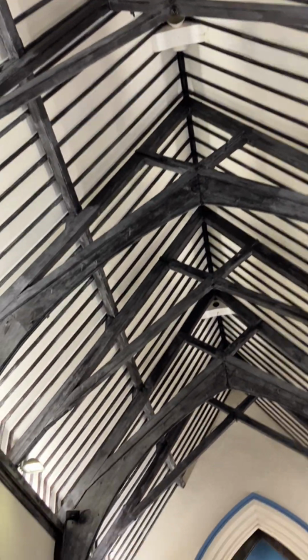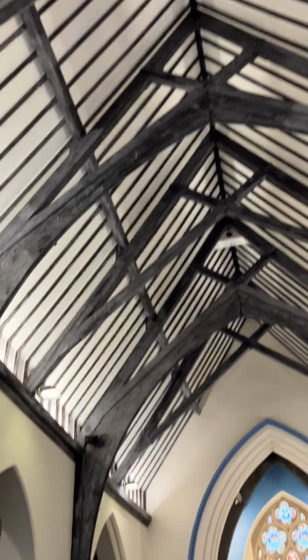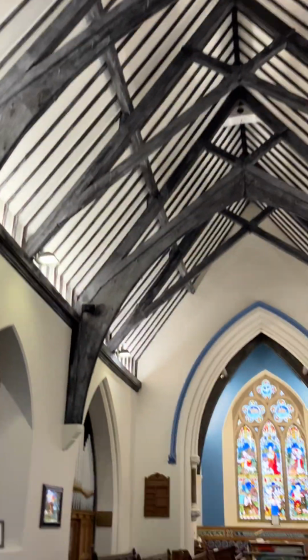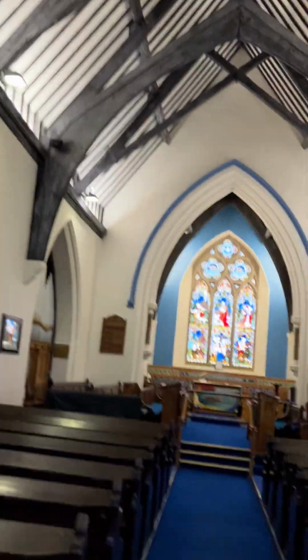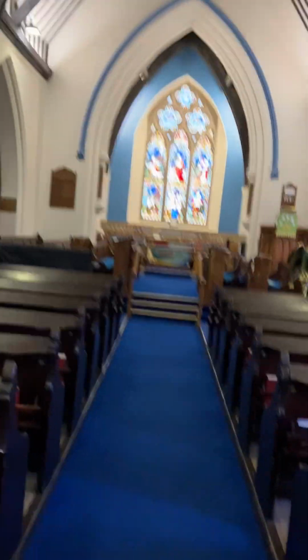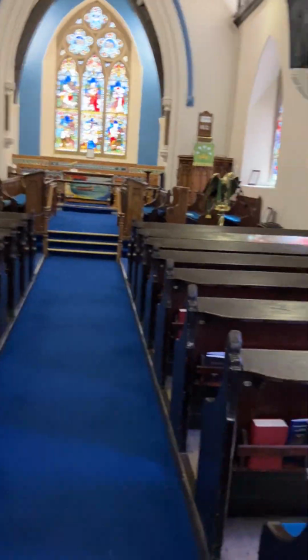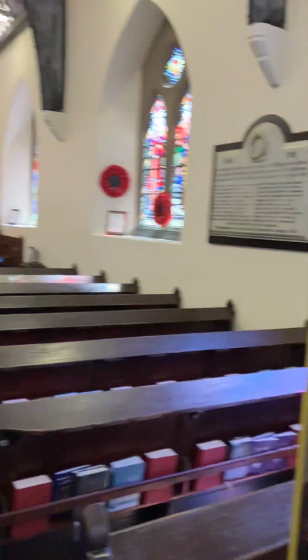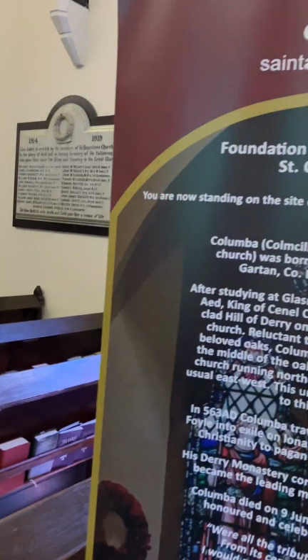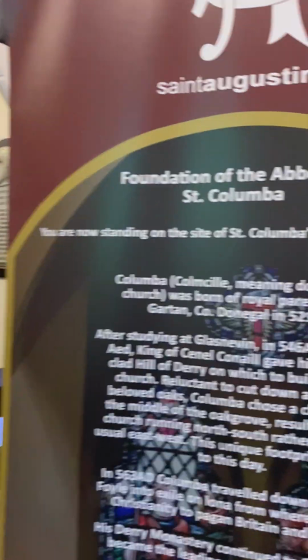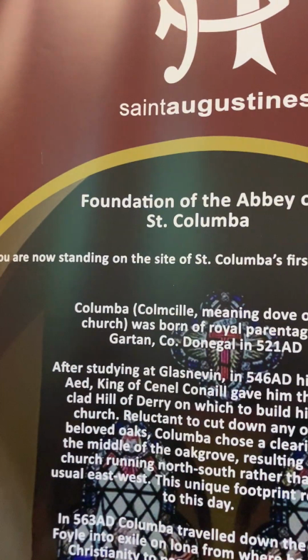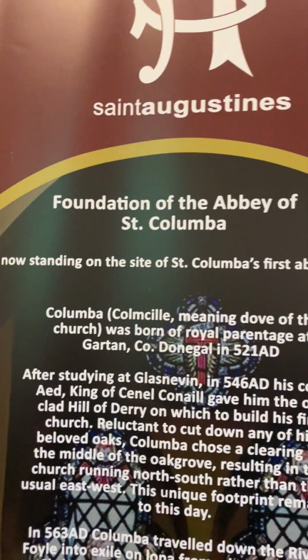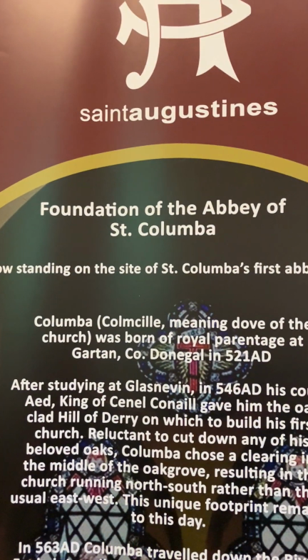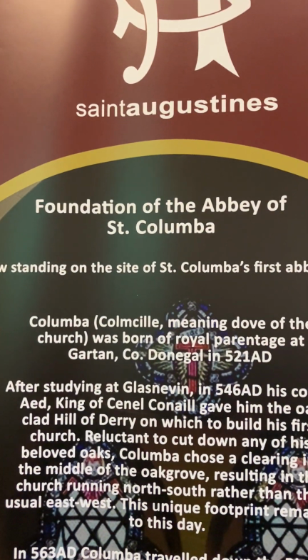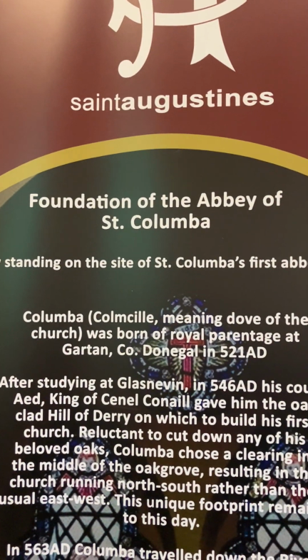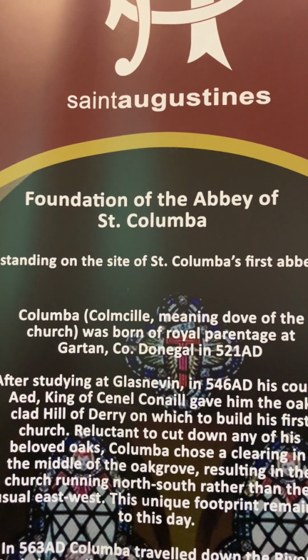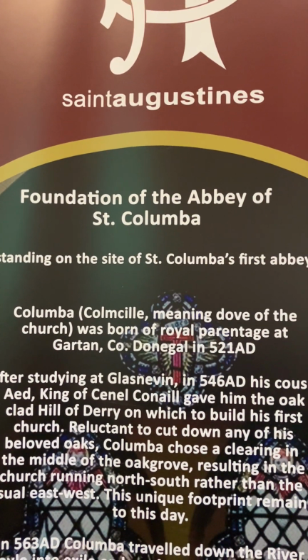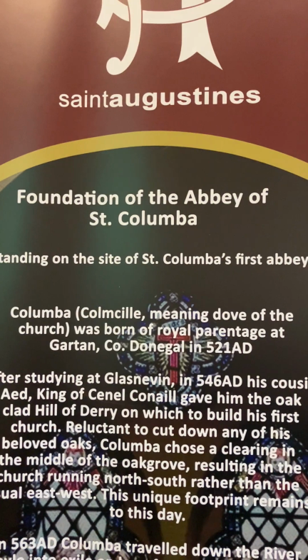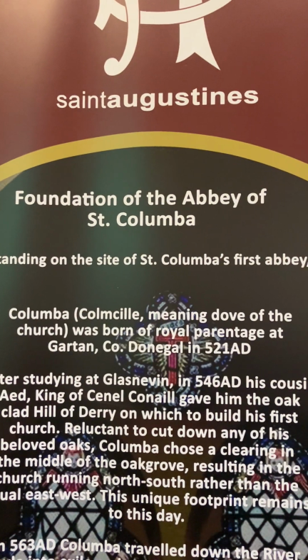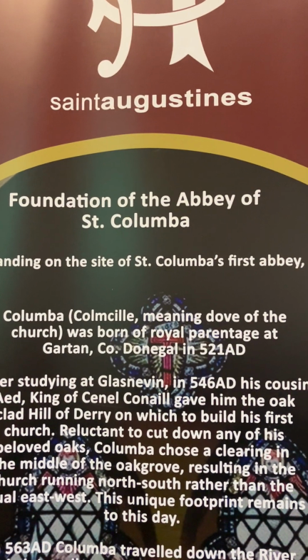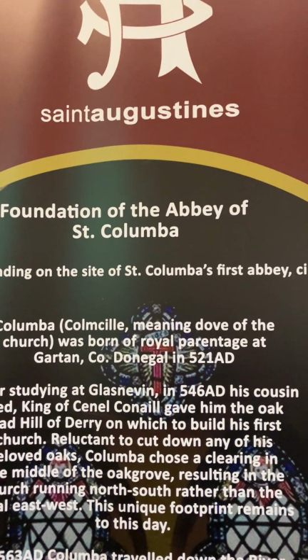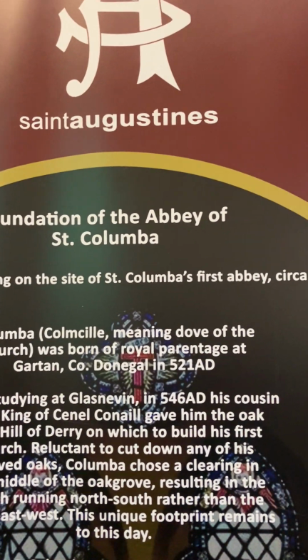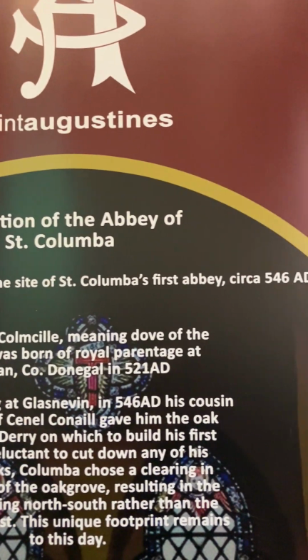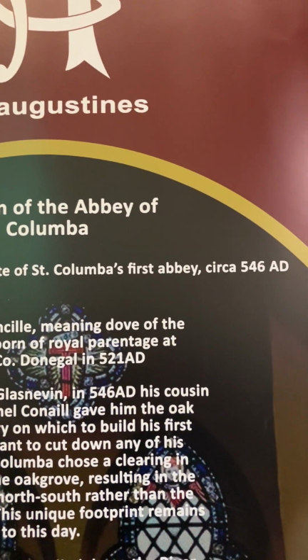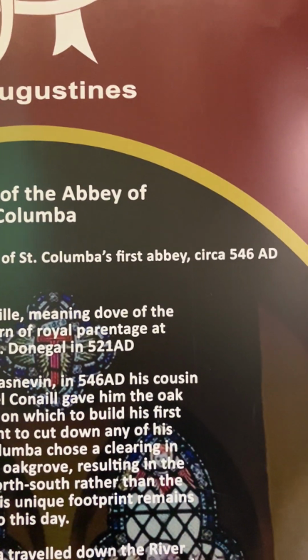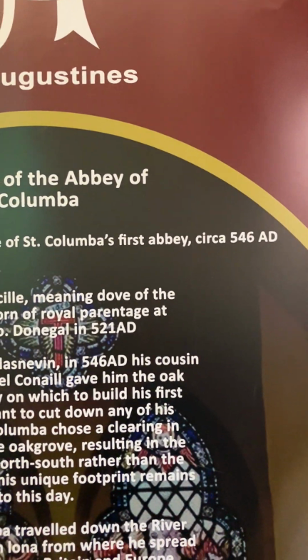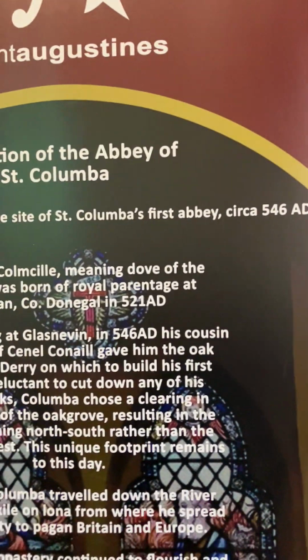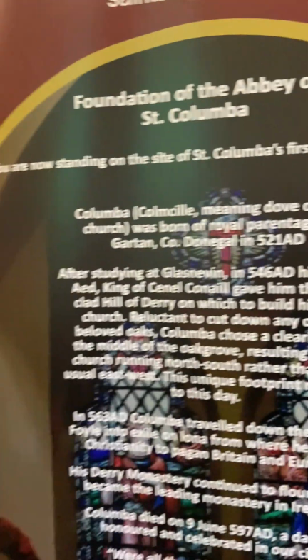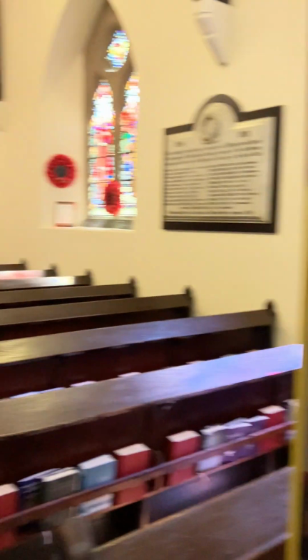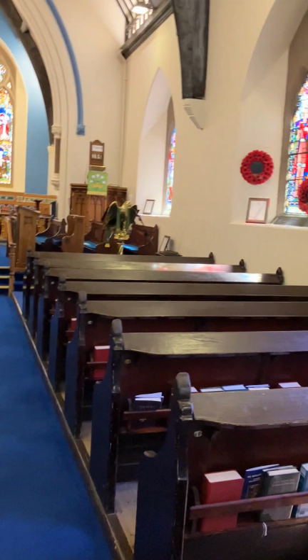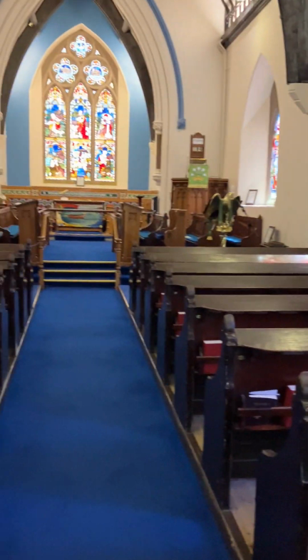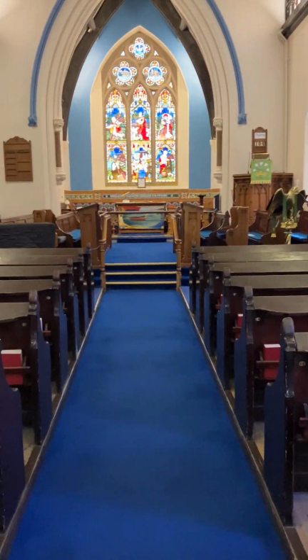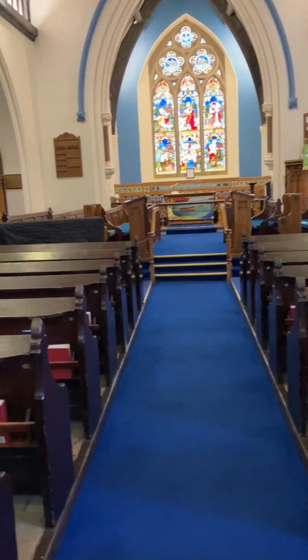And then it says here: Foundation of the Abbey of St Columba — you're now standing on the site of St Columba's First Abbey, about 546 AD. So there you are — fantastic.